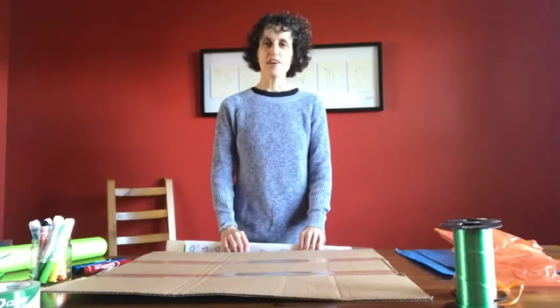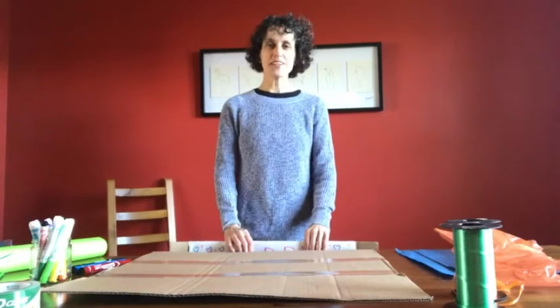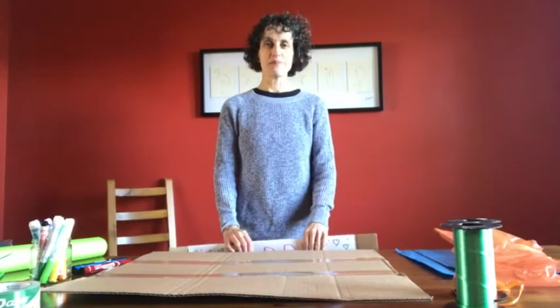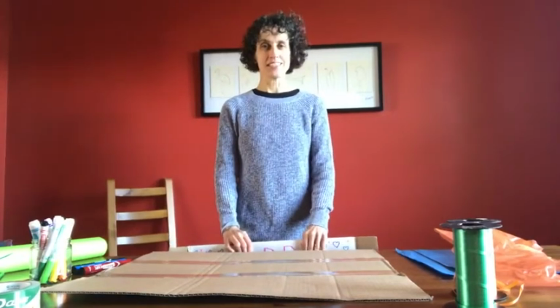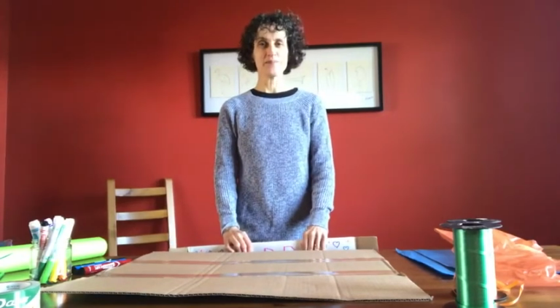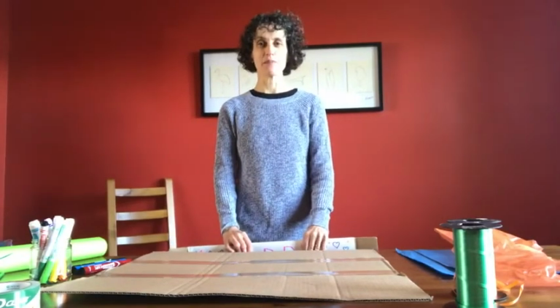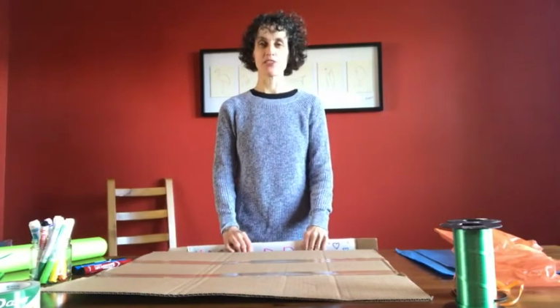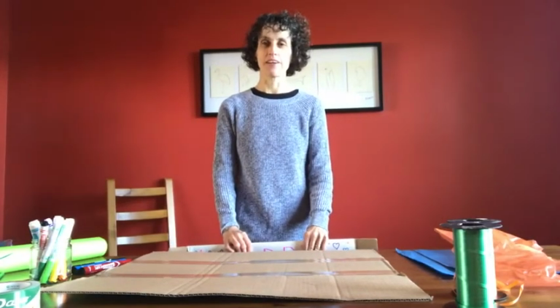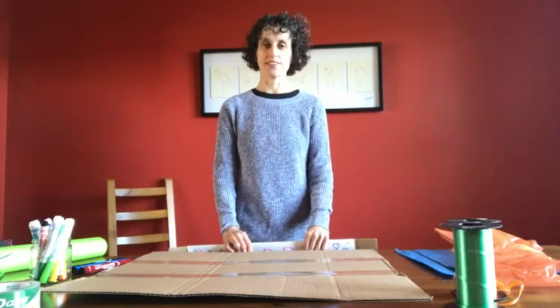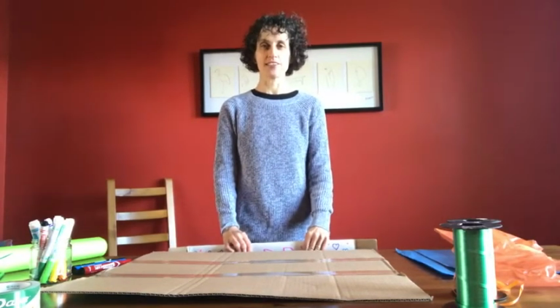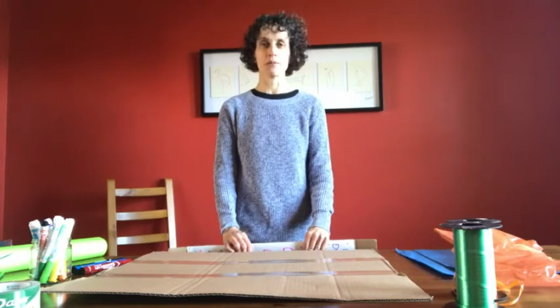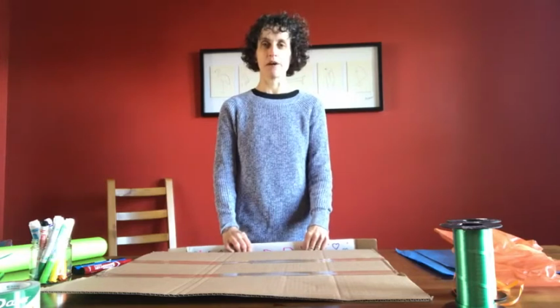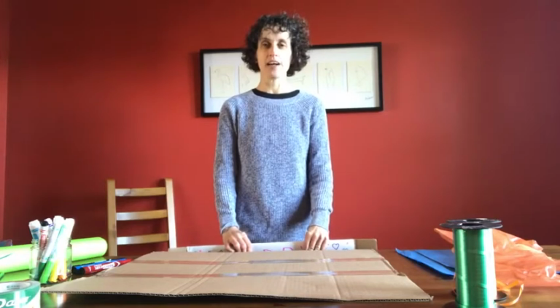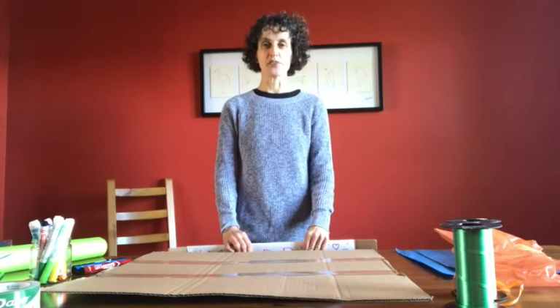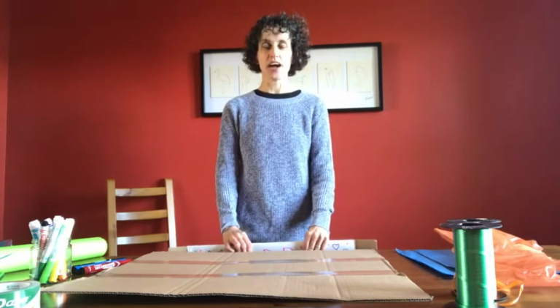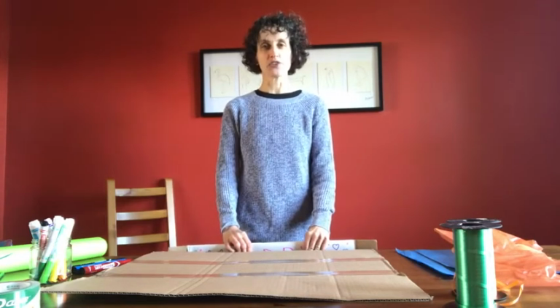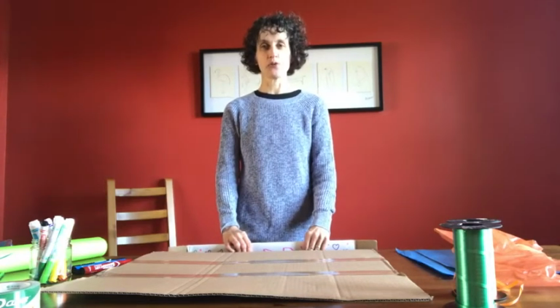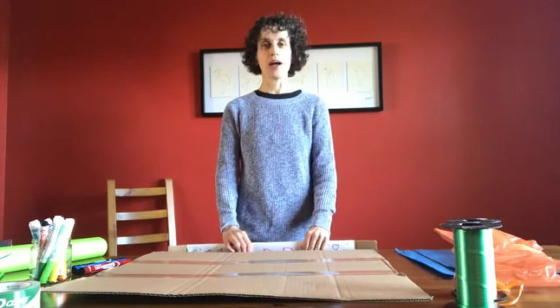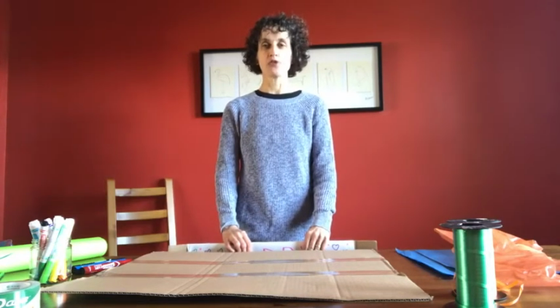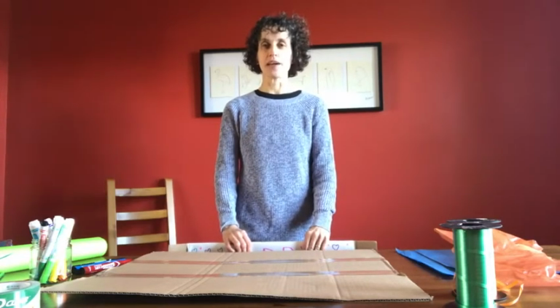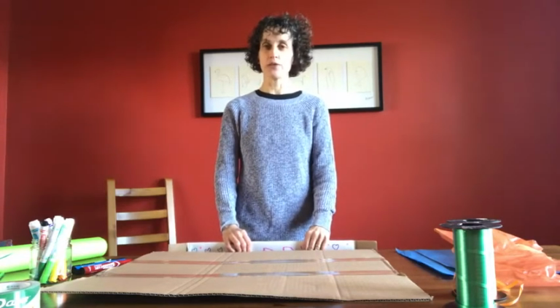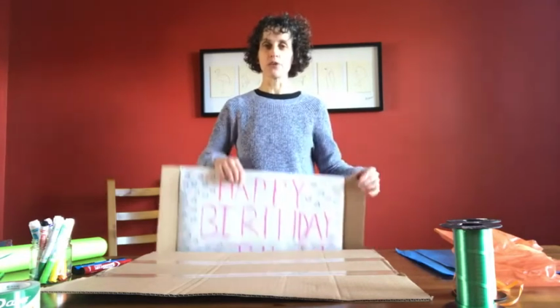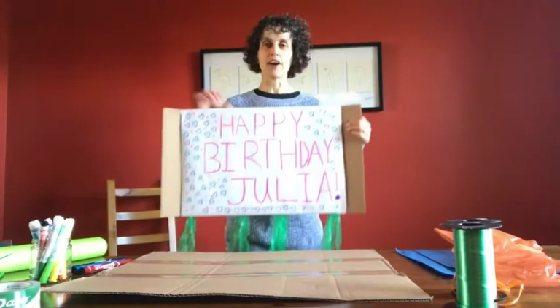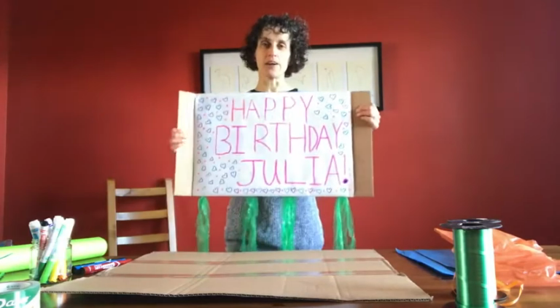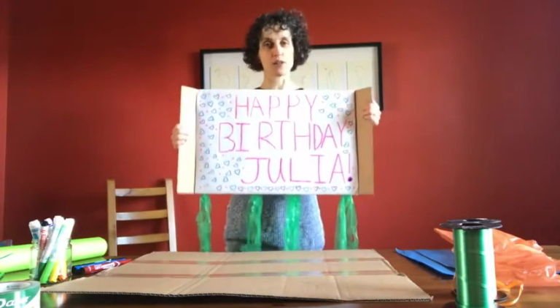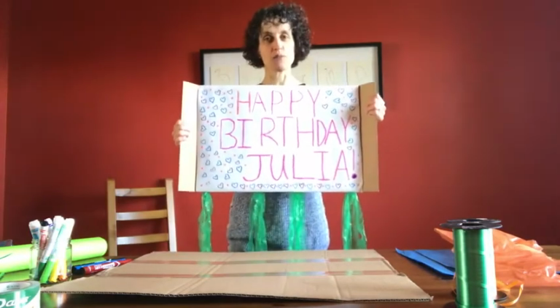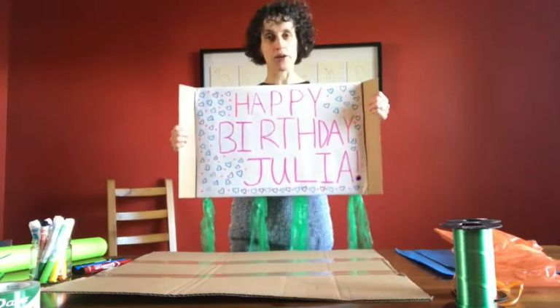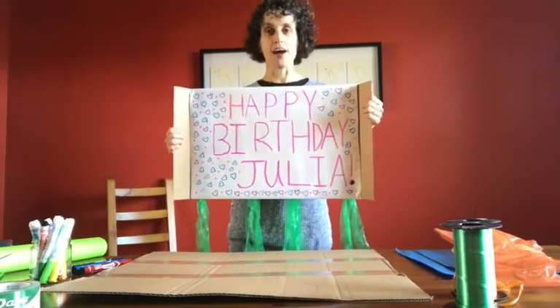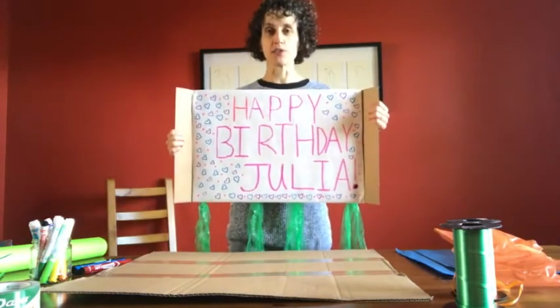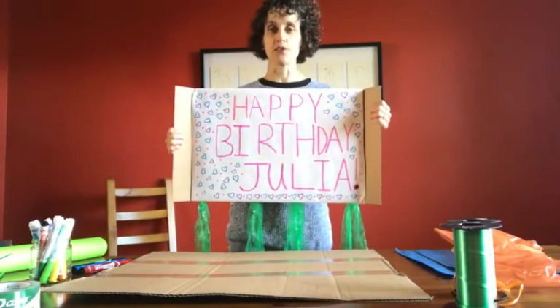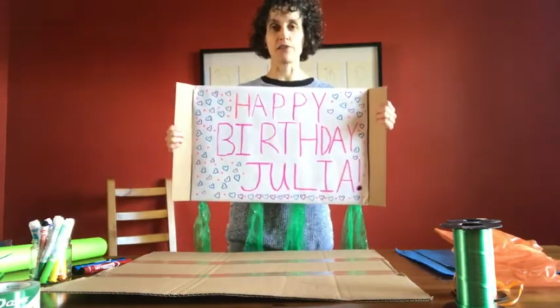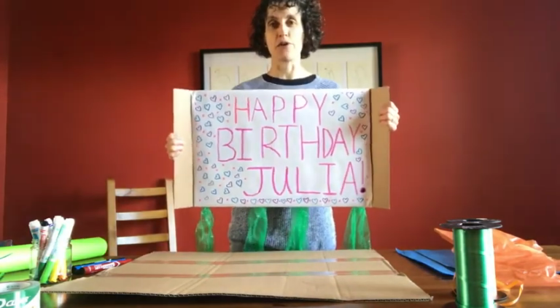Hi everybody, it's me, Ms. Lisa. I'm a children's librarian at South Huntington Public Library, and today I would like to show you how to make a reusable drive-by celebration banner out of materials that you have lying around your home.